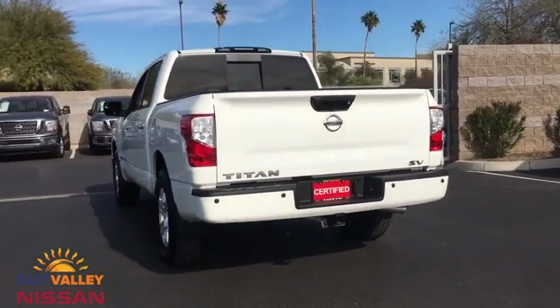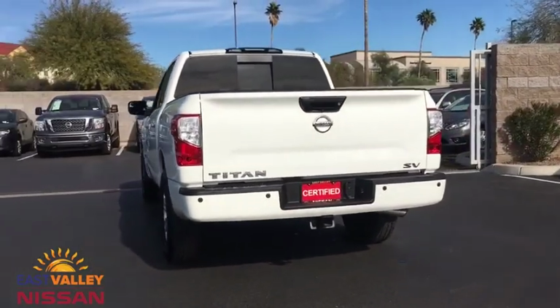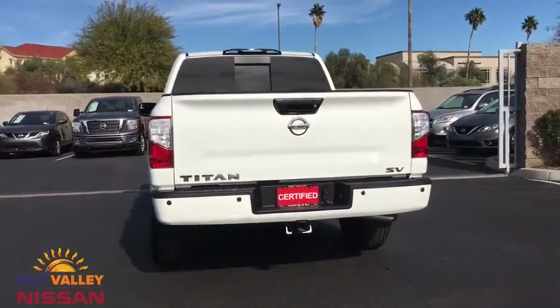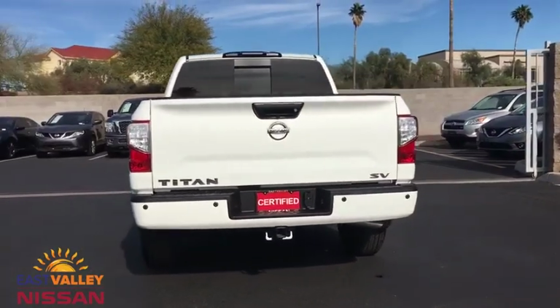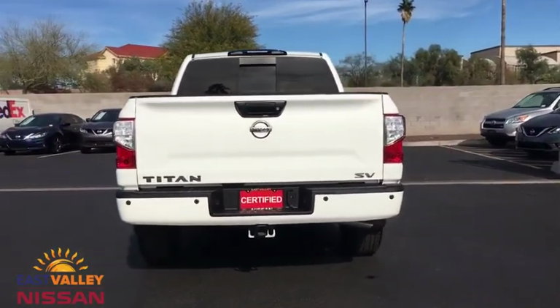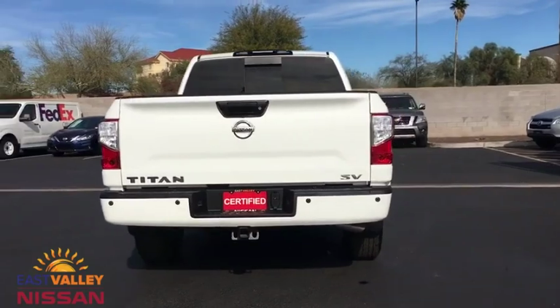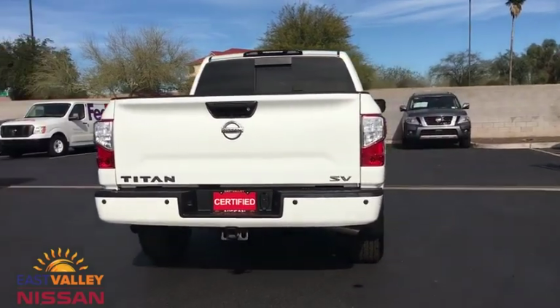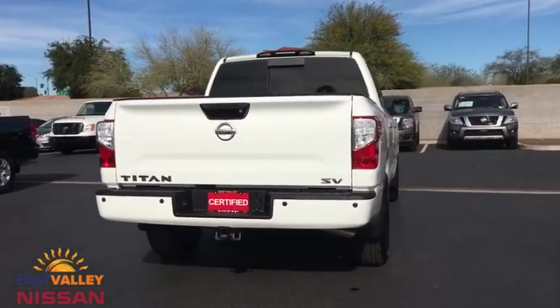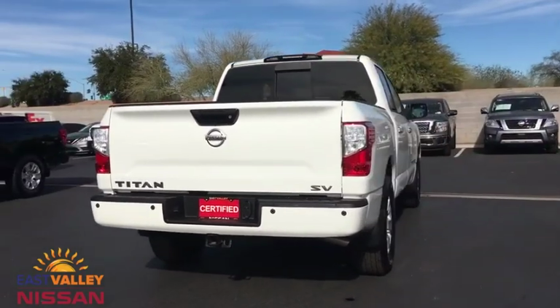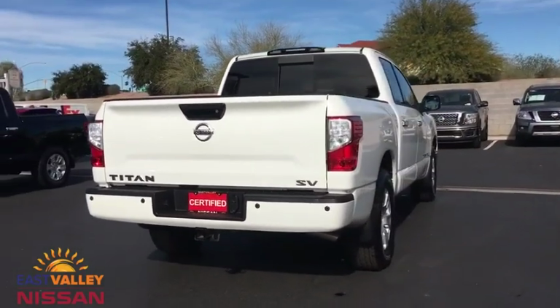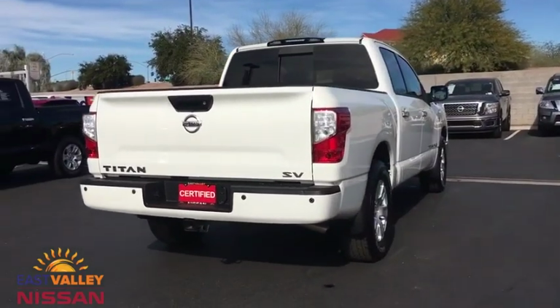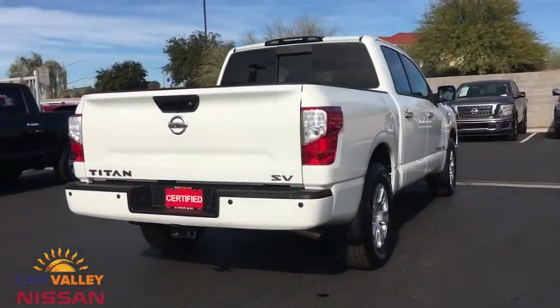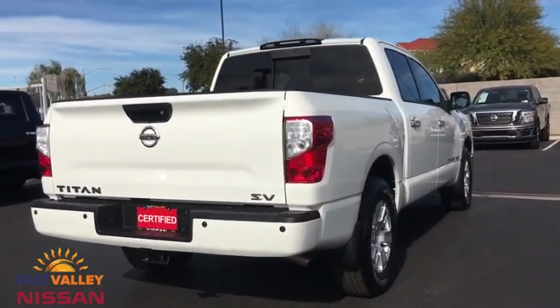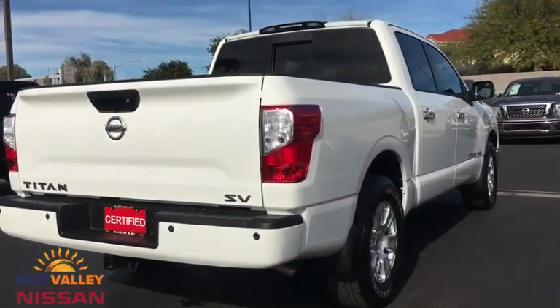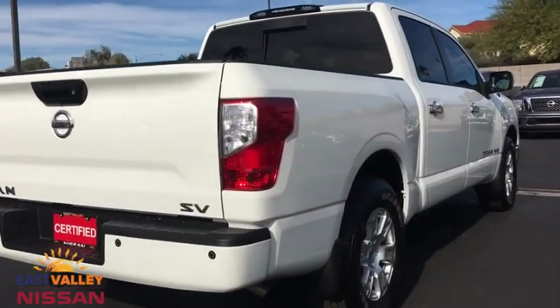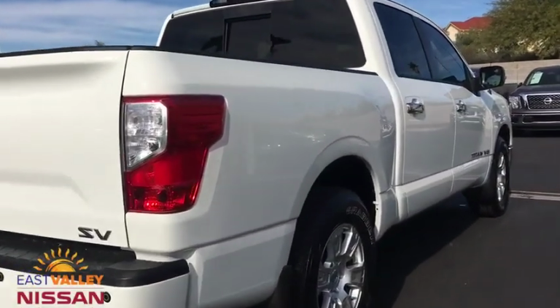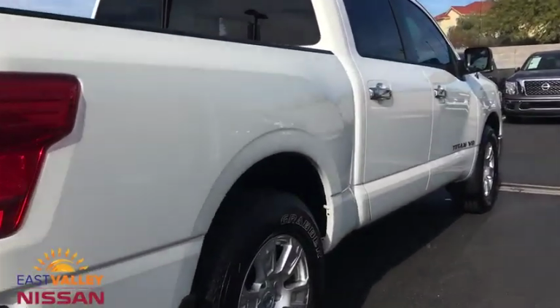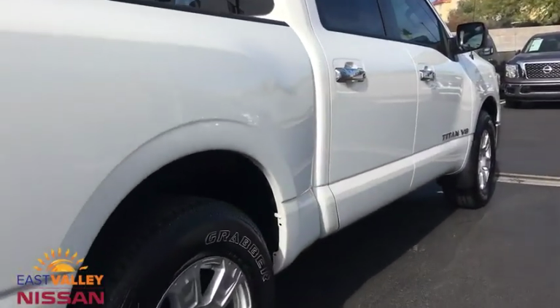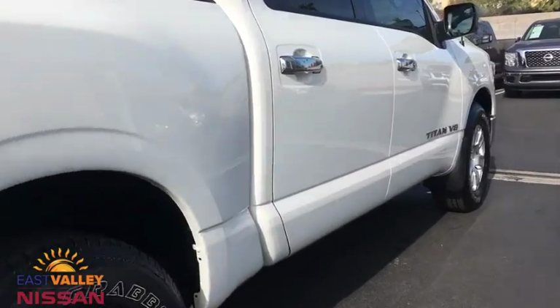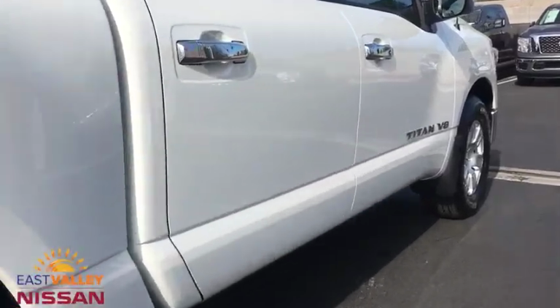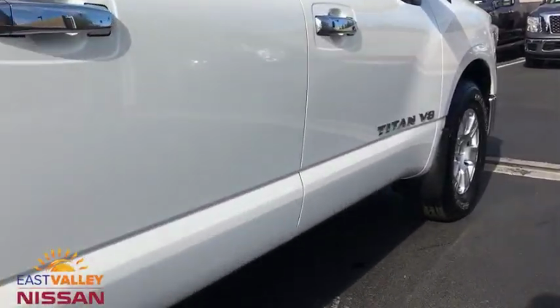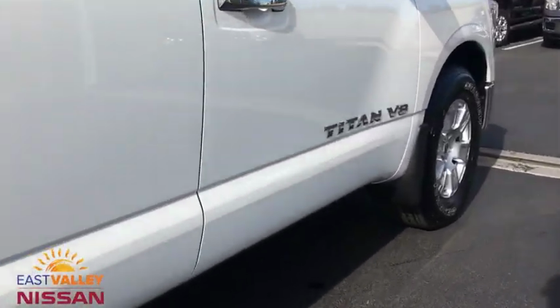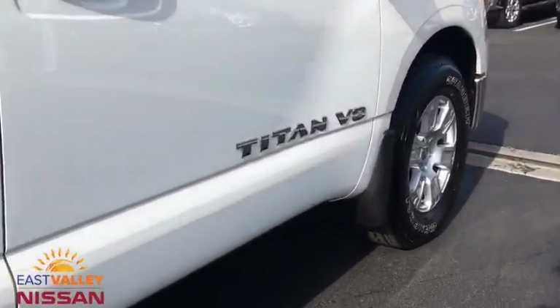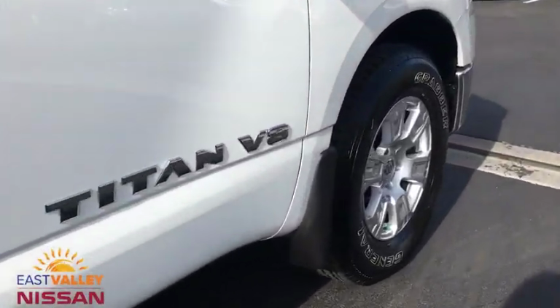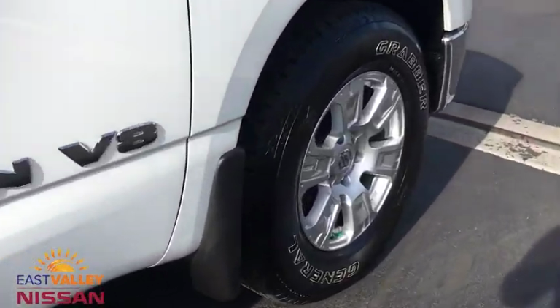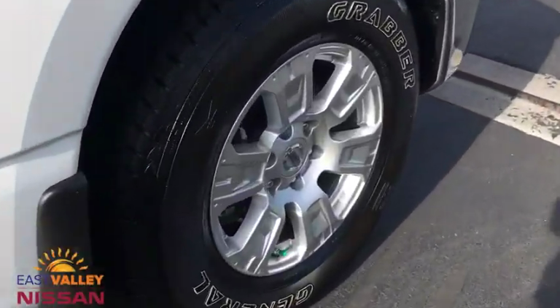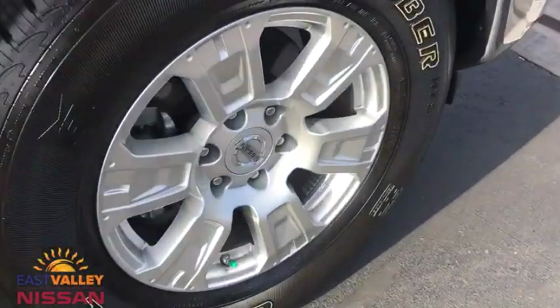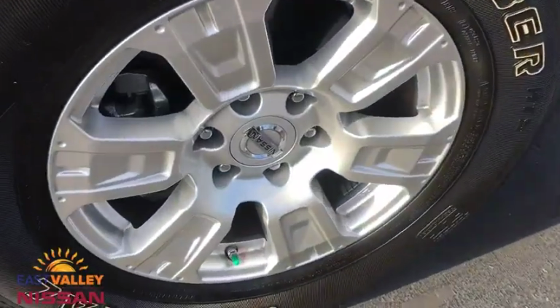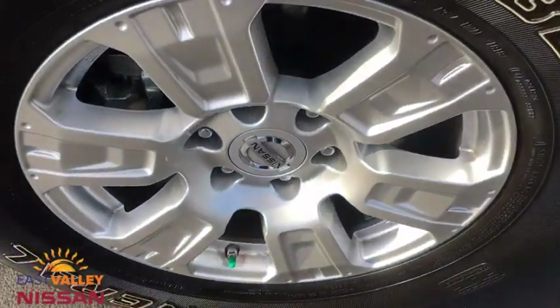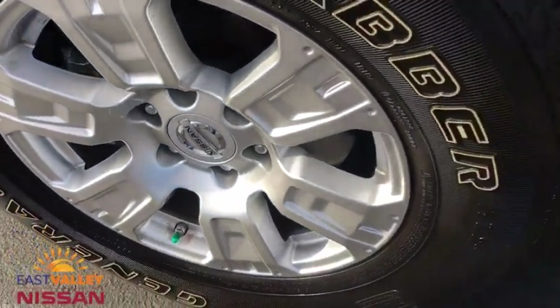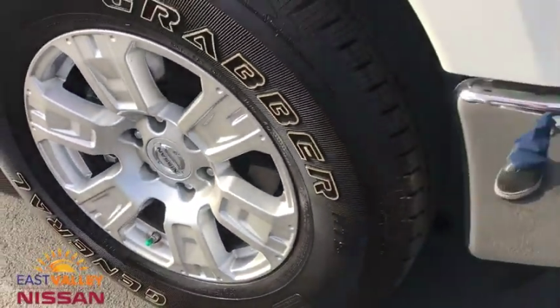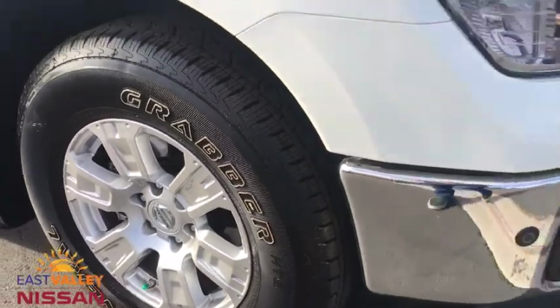This vehicle has less than 4,000 miles. Here are some of this vehicle's great options: stability control, traction control, steering wheel audio controls, backup camera, keyless entry, anti-lock braking system.